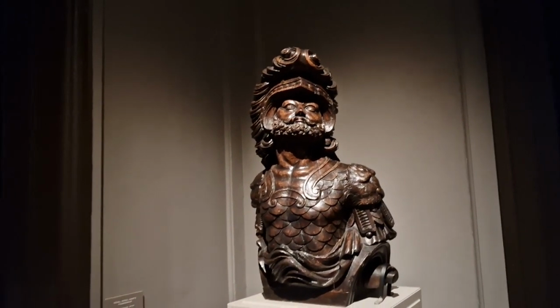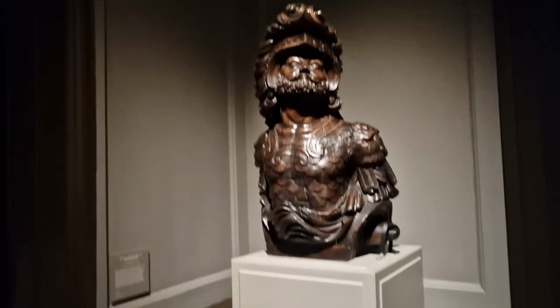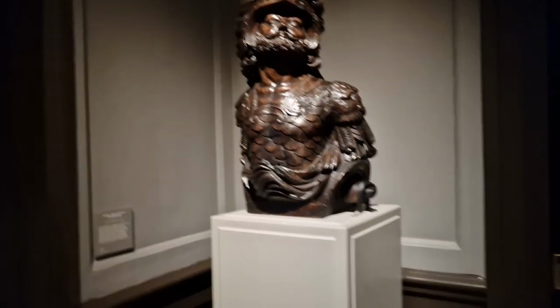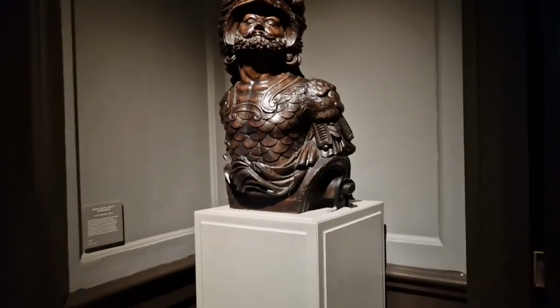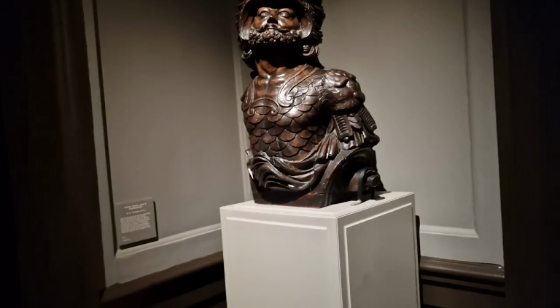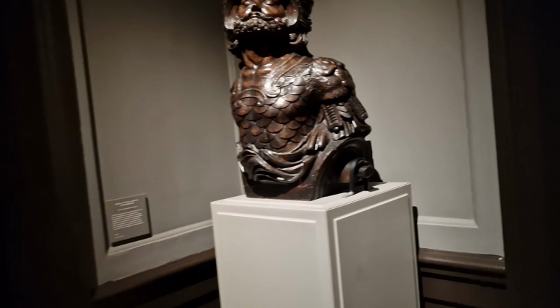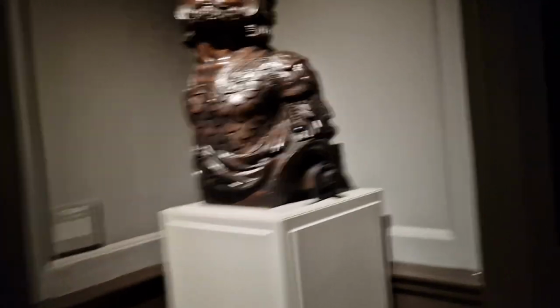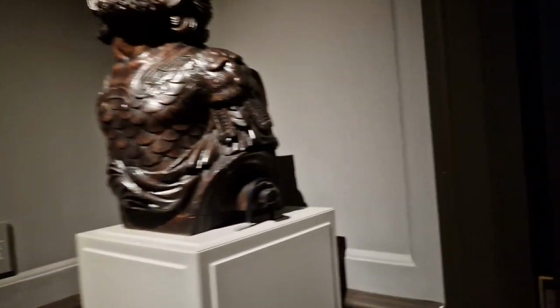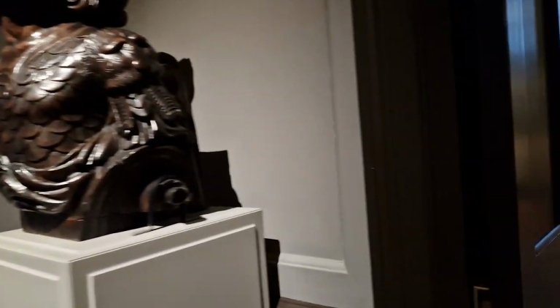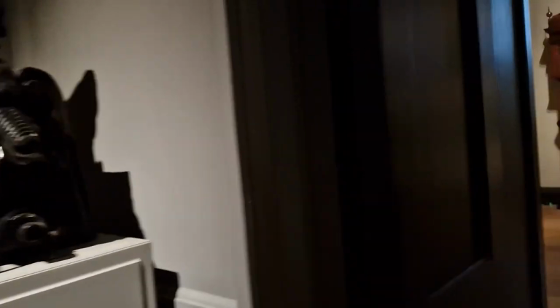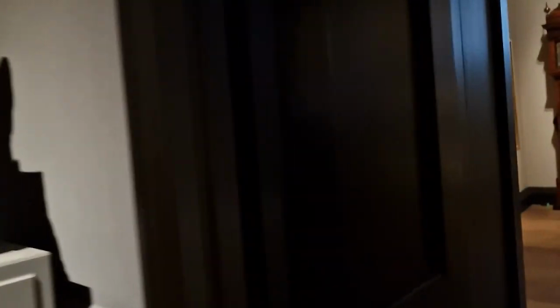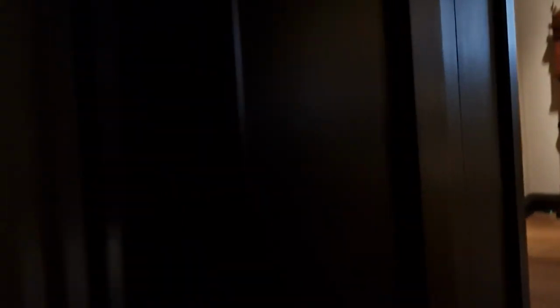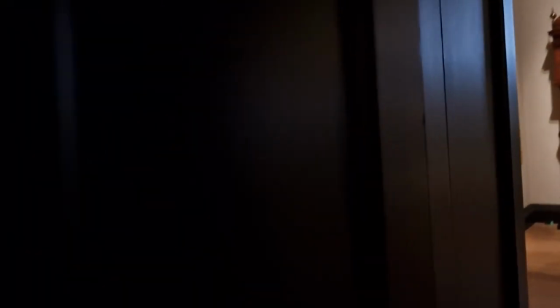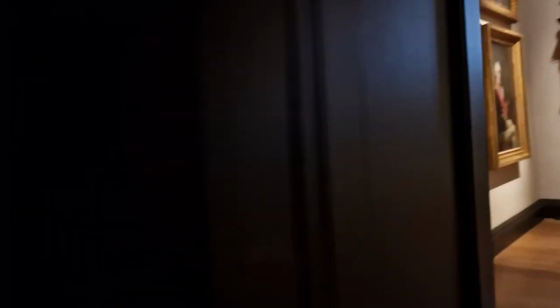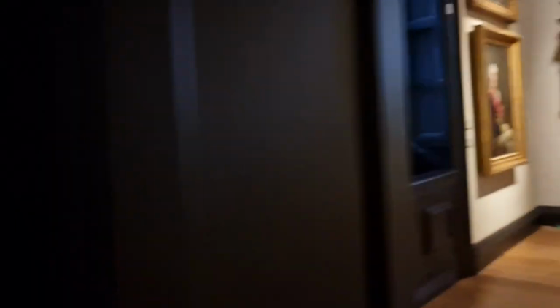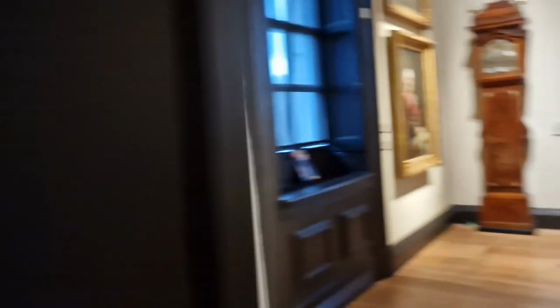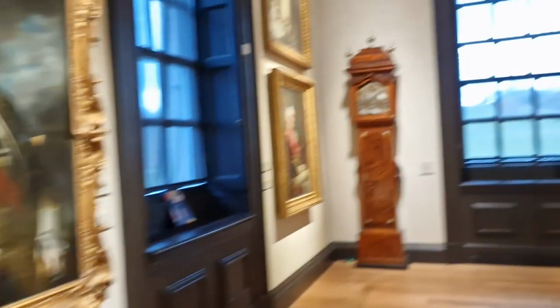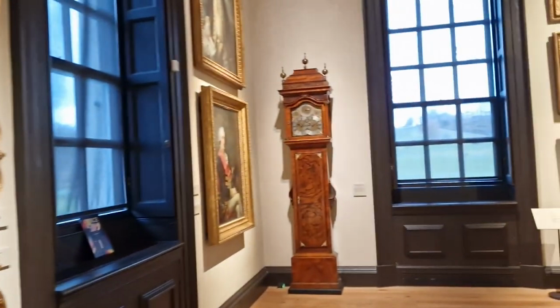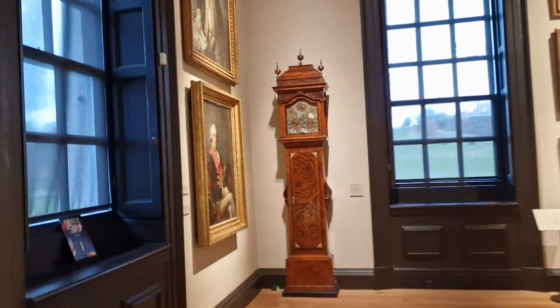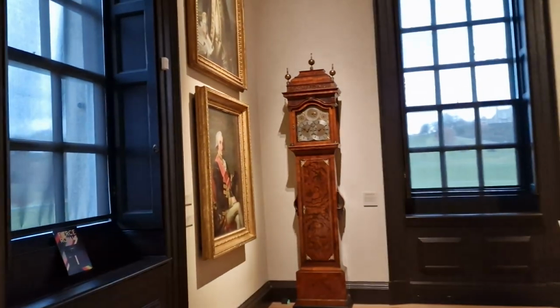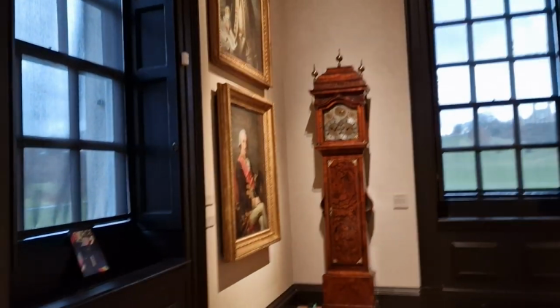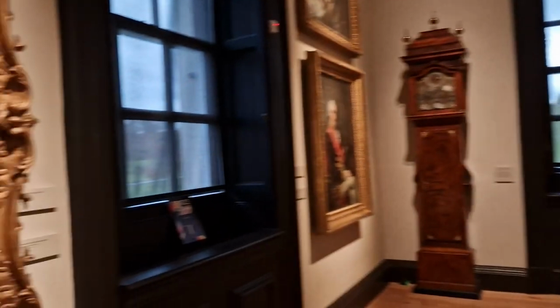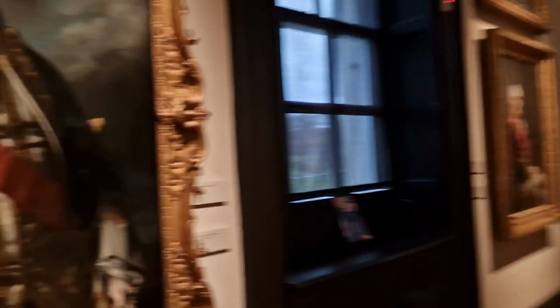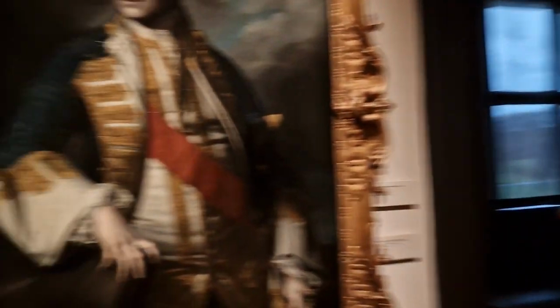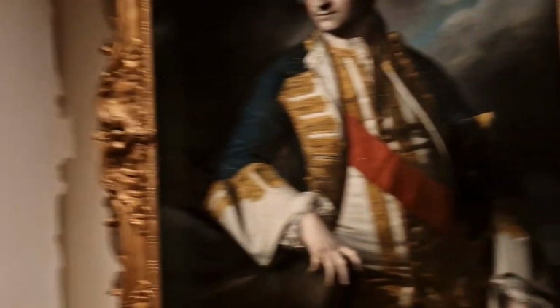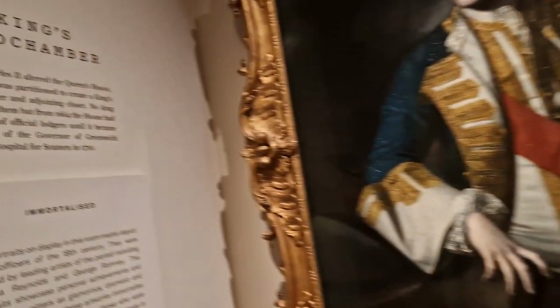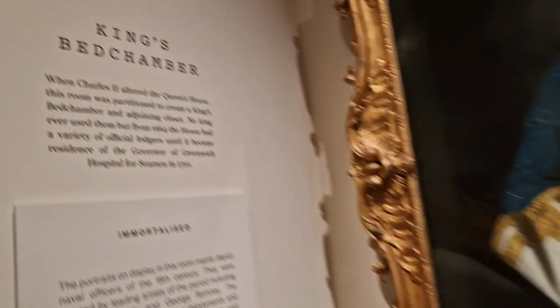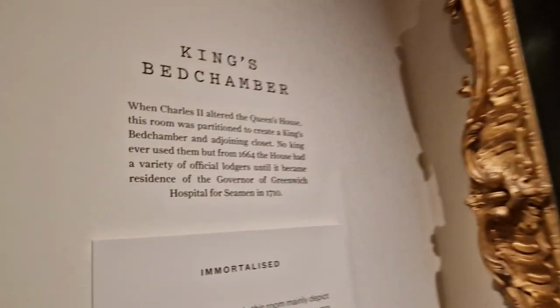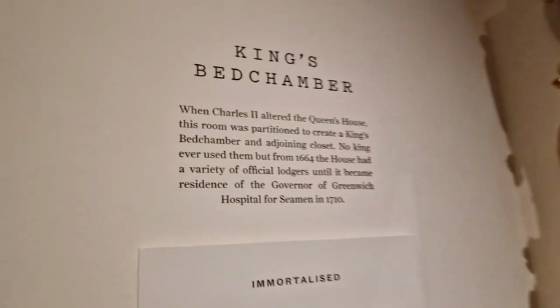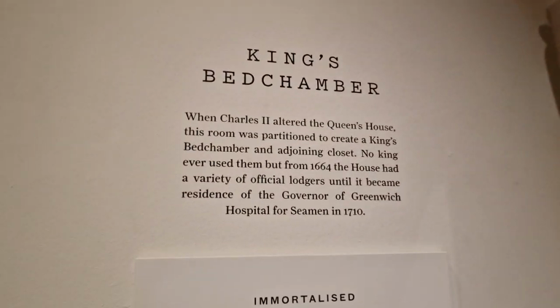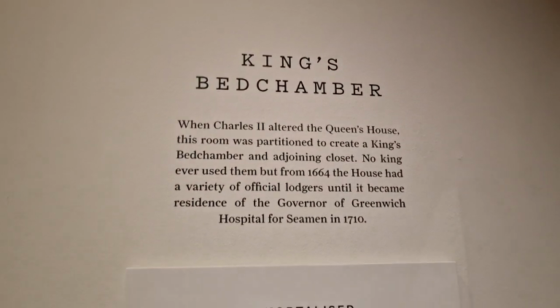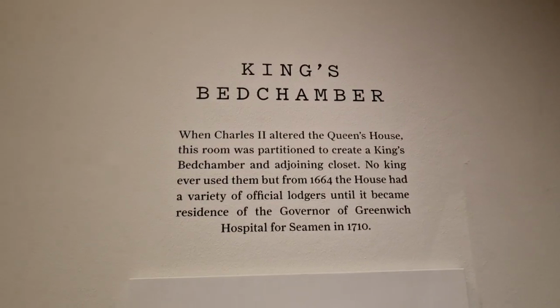And a very fine piece it is too. We're off into the next room now, and this is another one of my favourite rooms because of the clock. As you know, I like clocks.